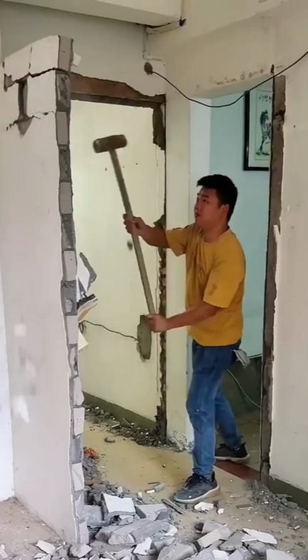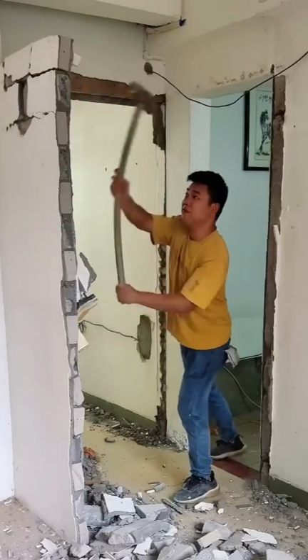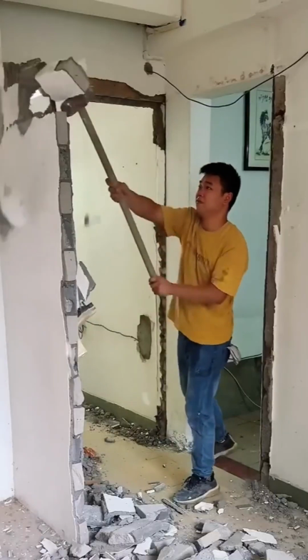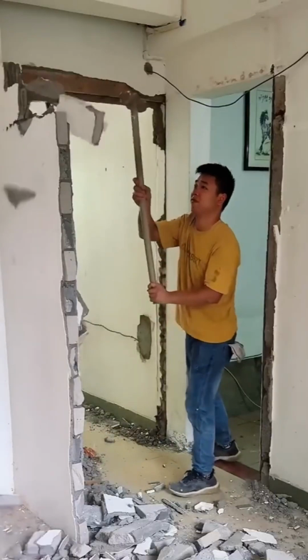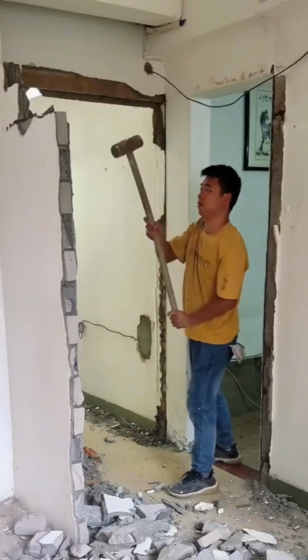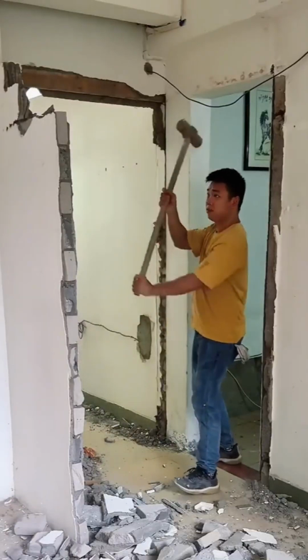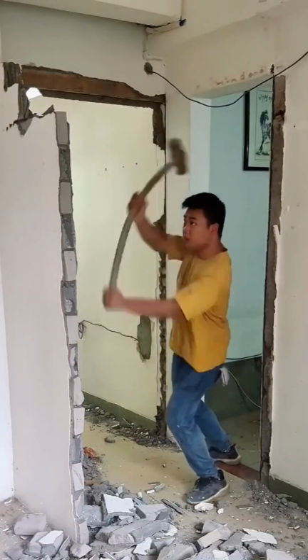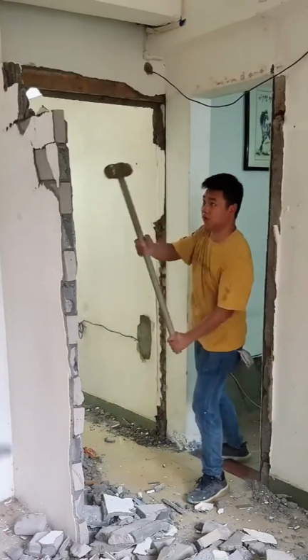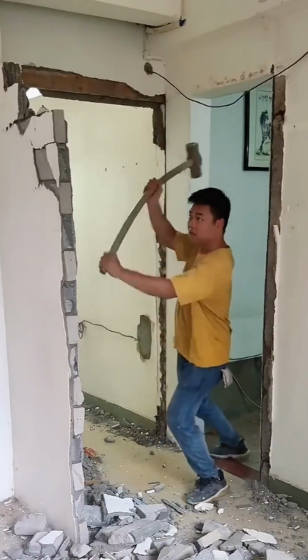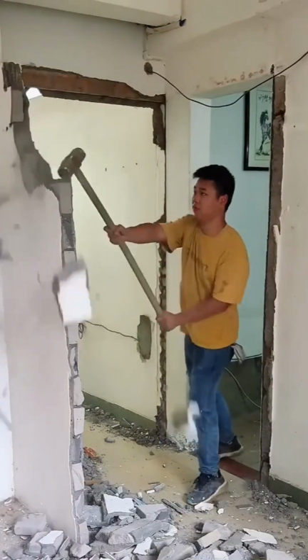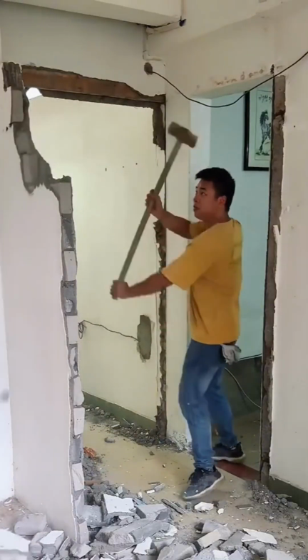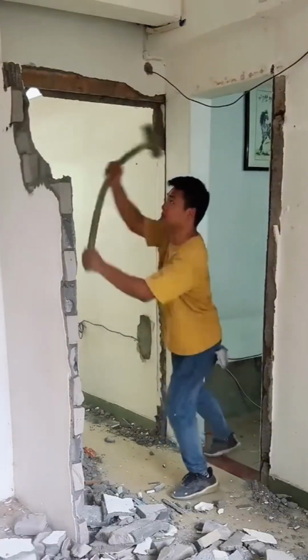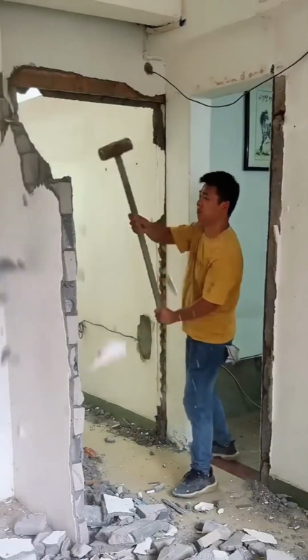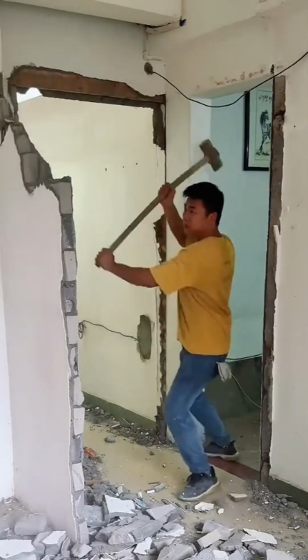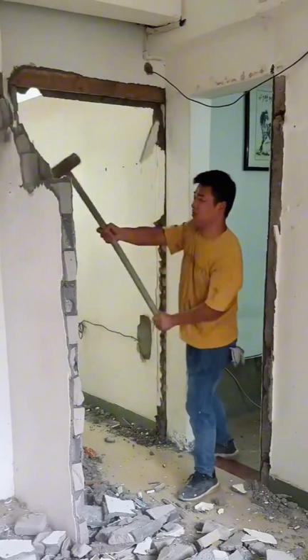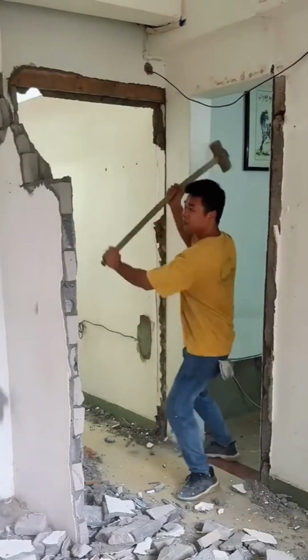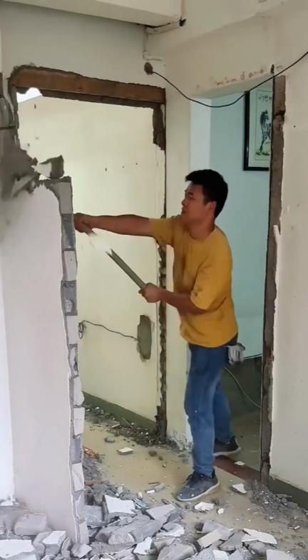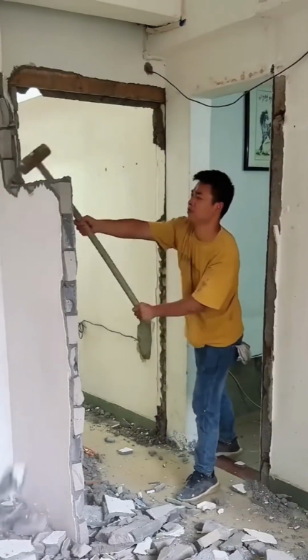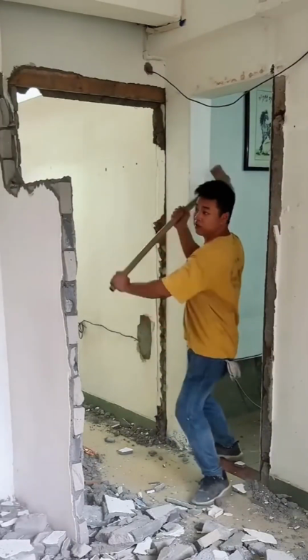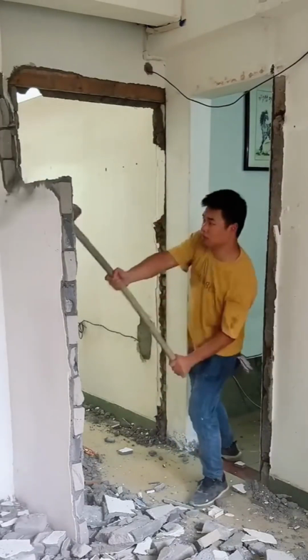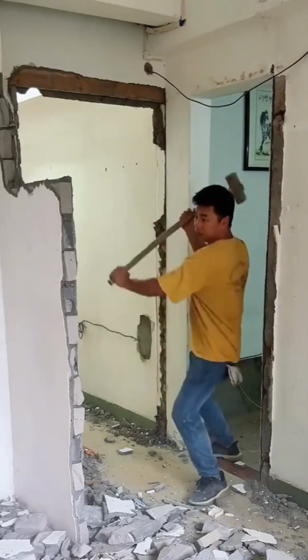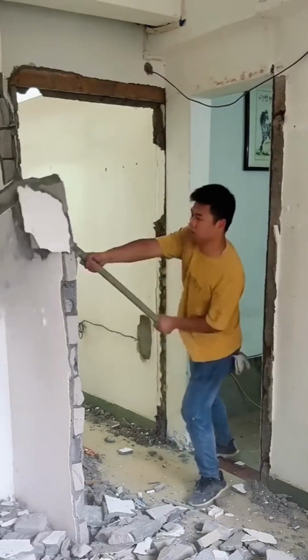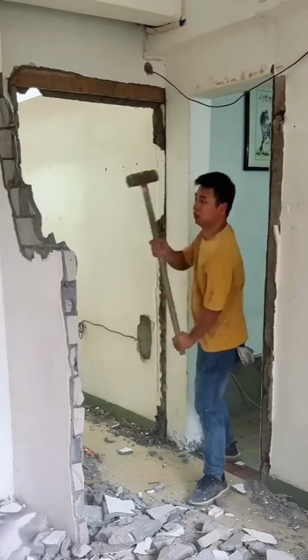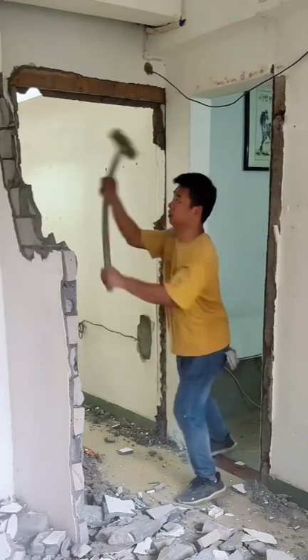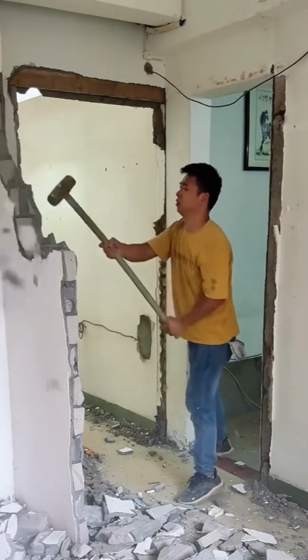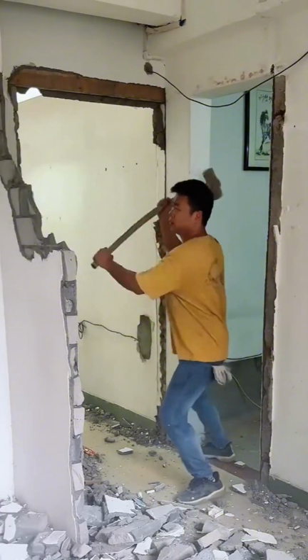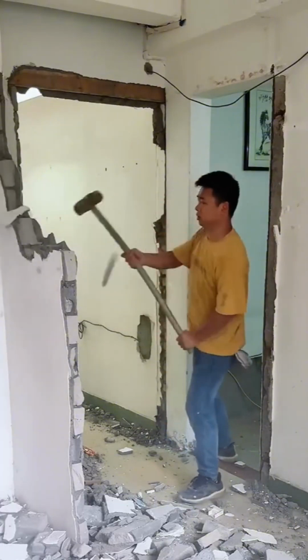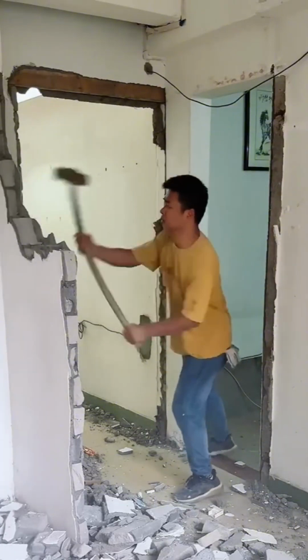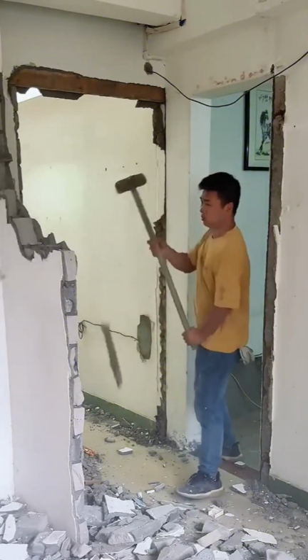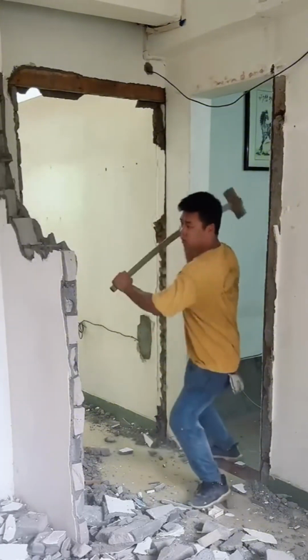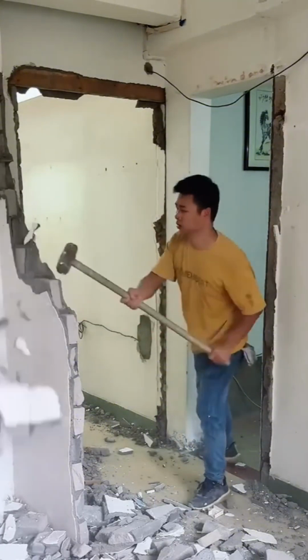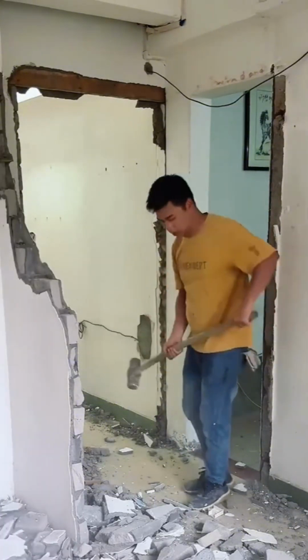And if the machine fails, there's always the oldest tool in the box — the sledgehammer. This is pure, analog destruction: a visceral, satisfying release of energy that reduces a wall to a pile of rubble.